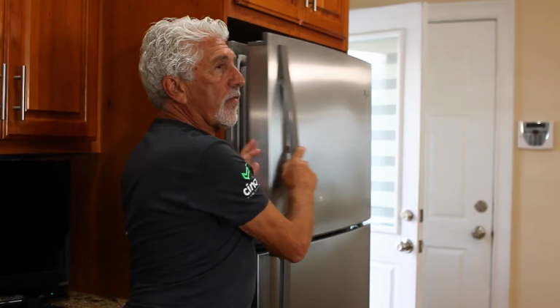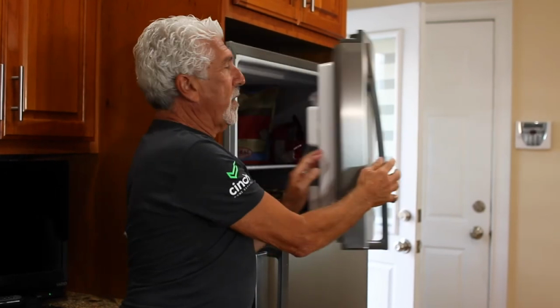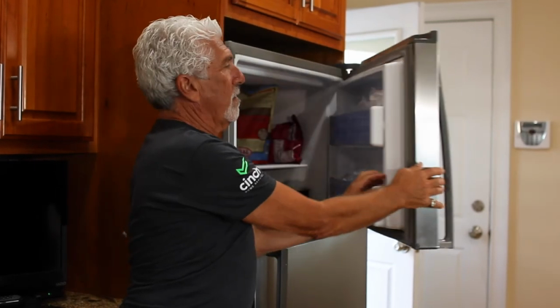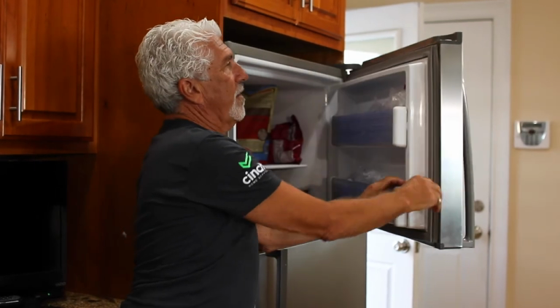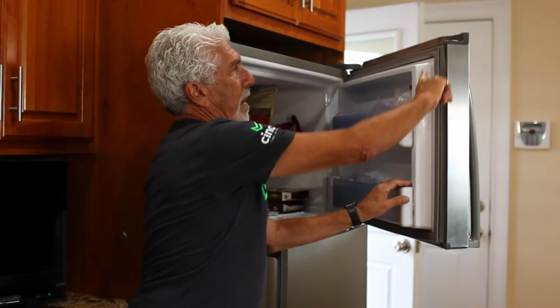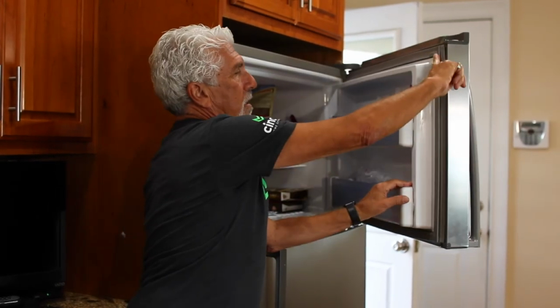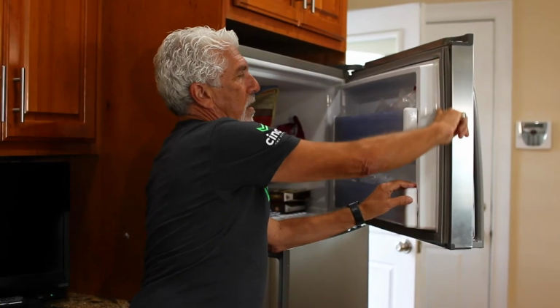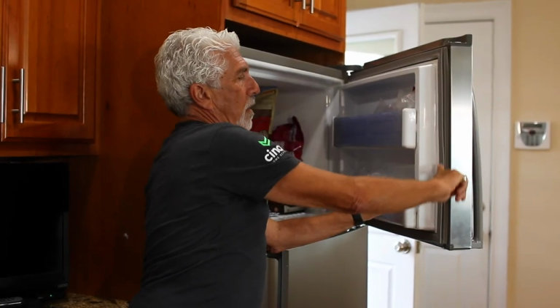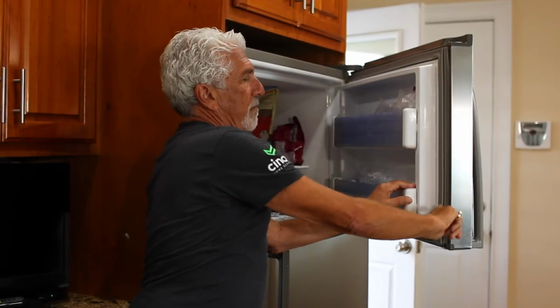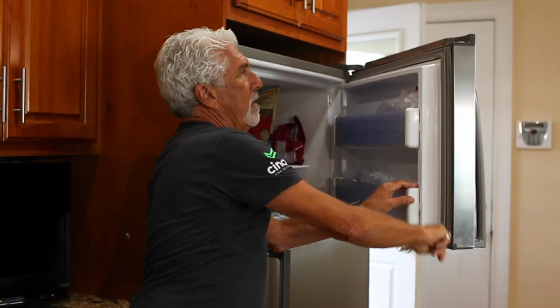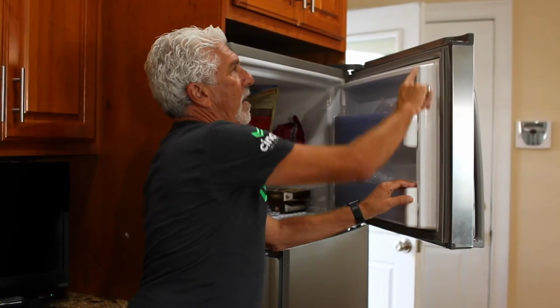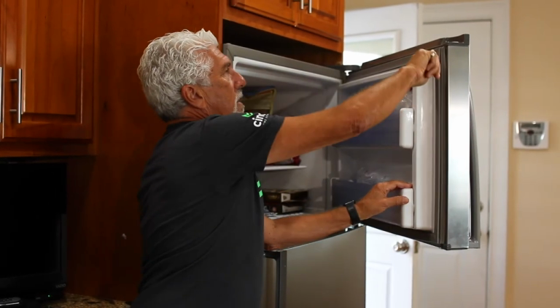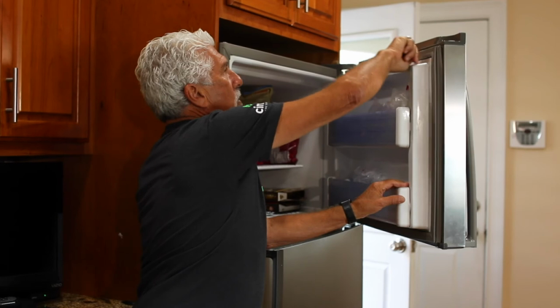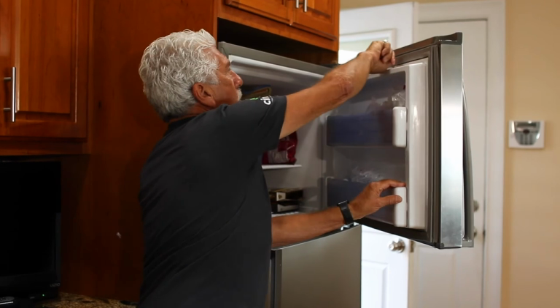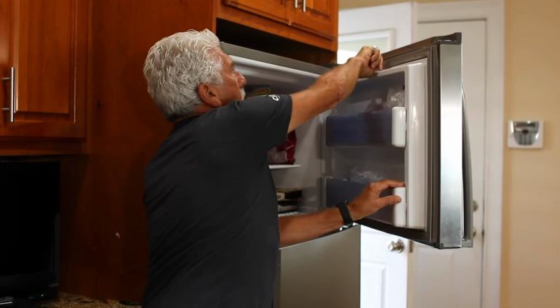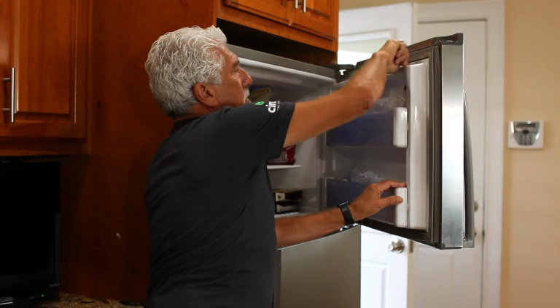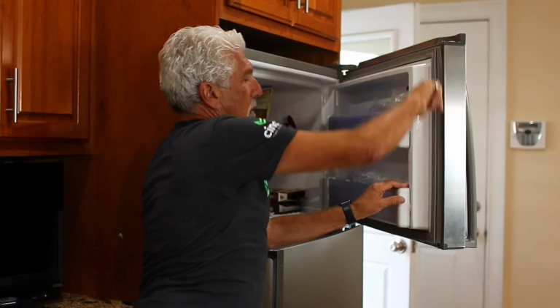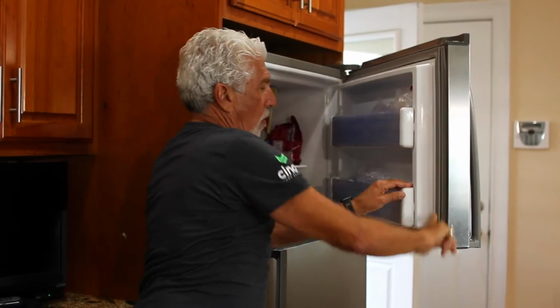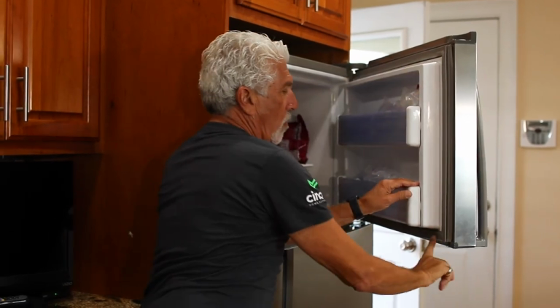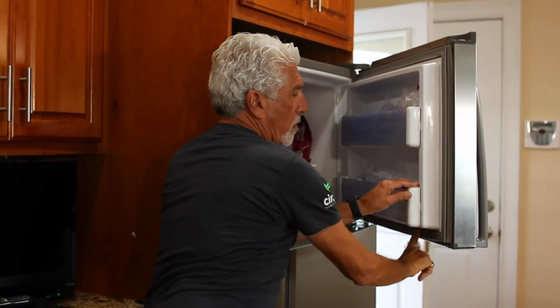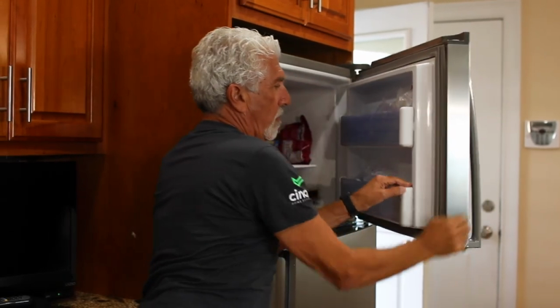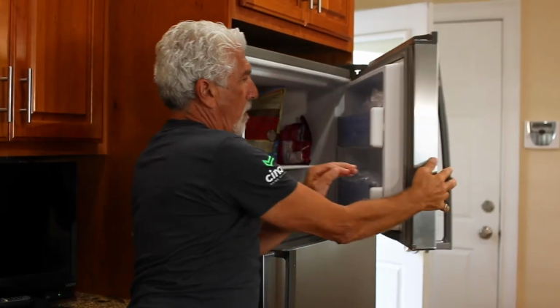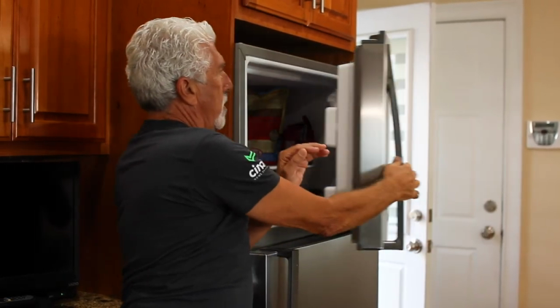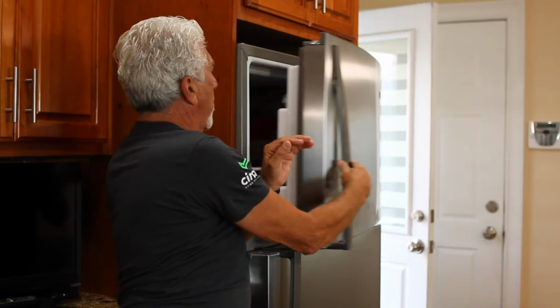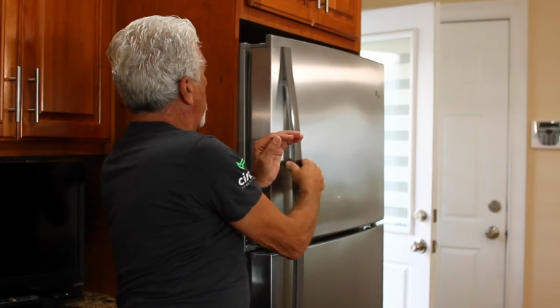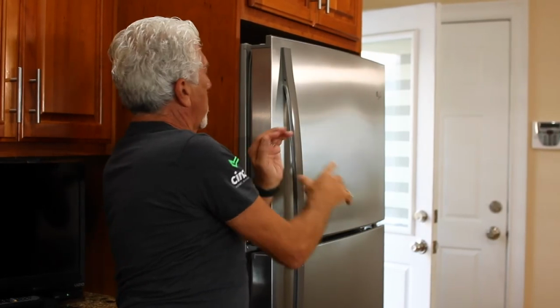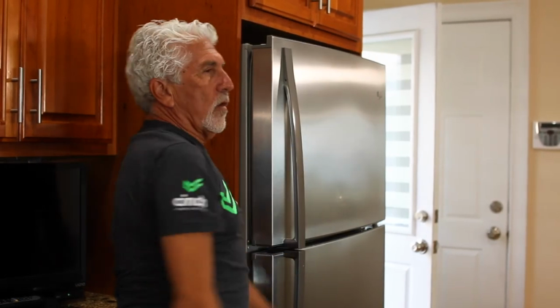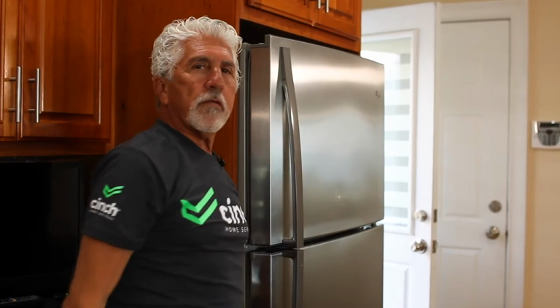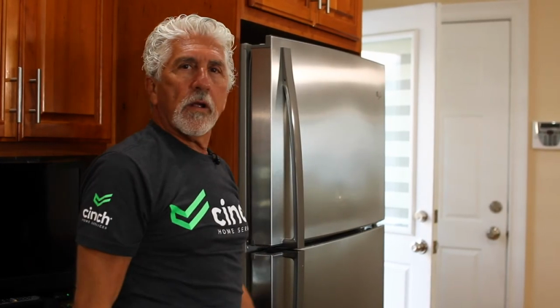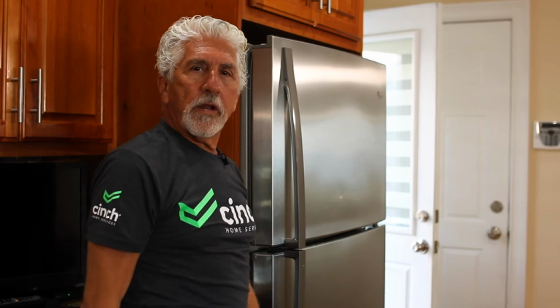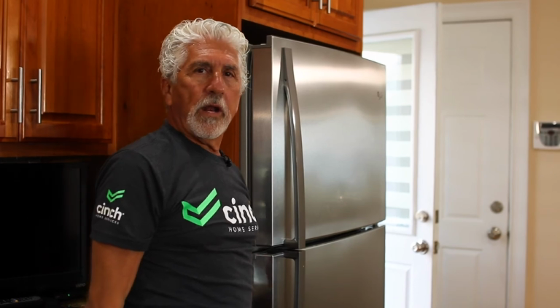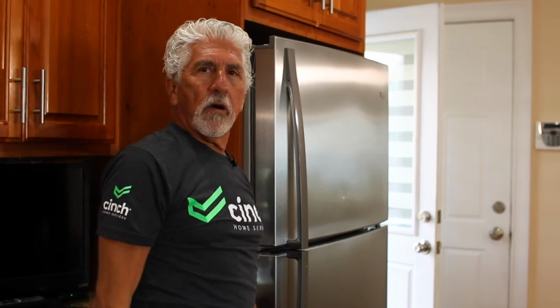Same thing on the freezer section. You want to put a bead of Vaseline all the way across the whole gasket. Close the door and you're ready to go.